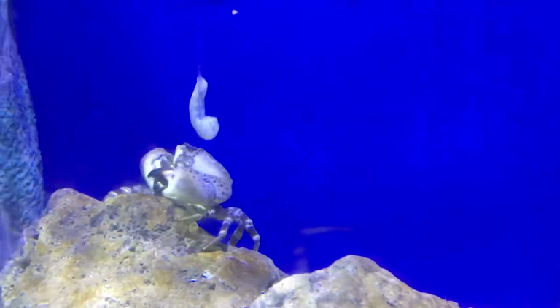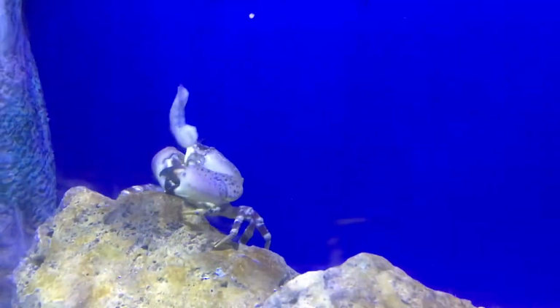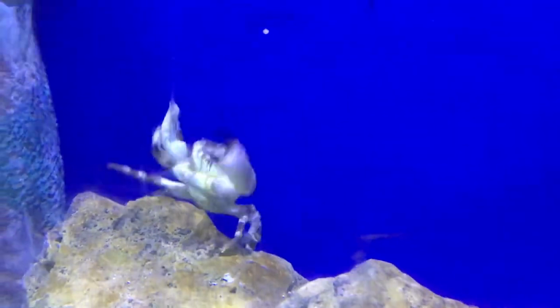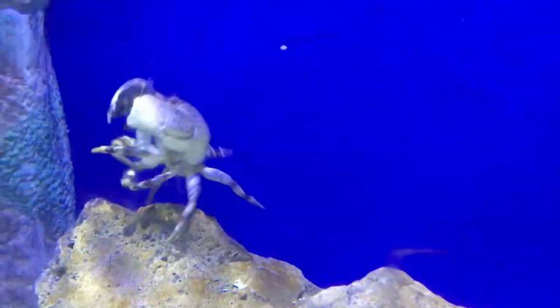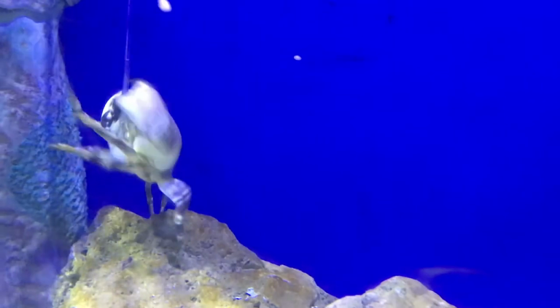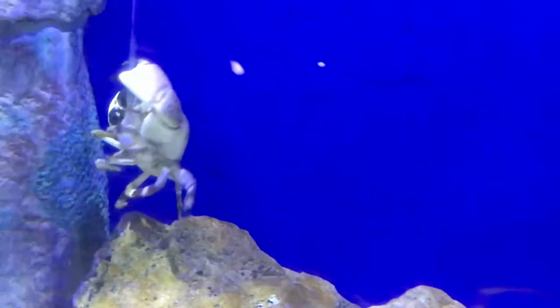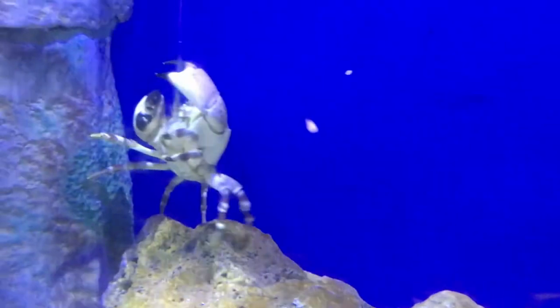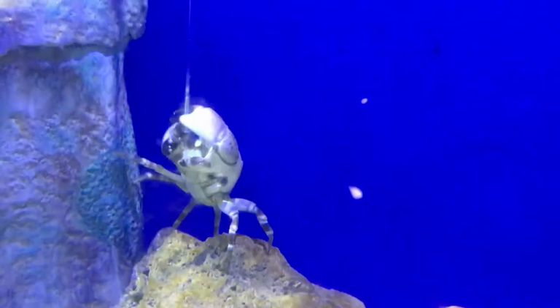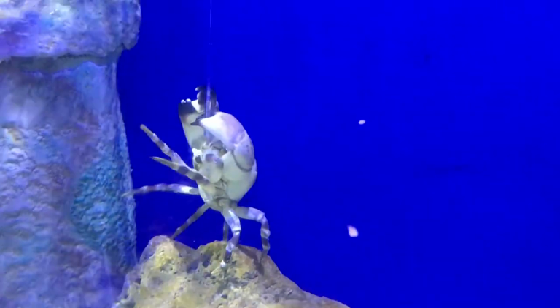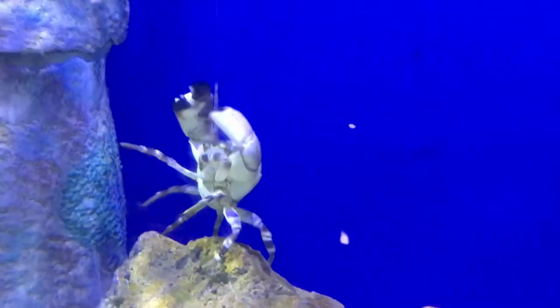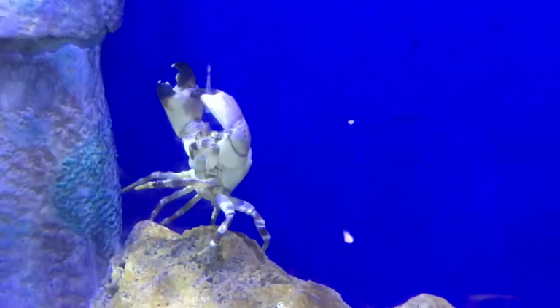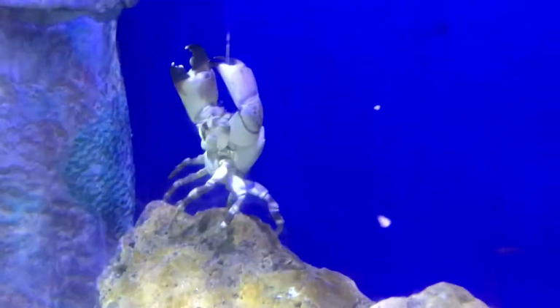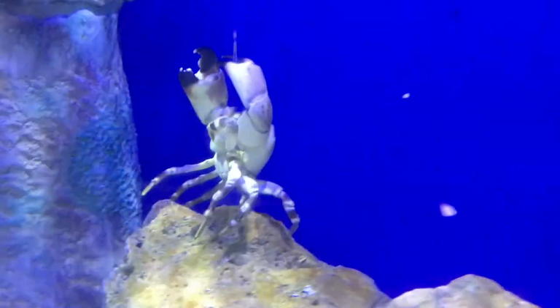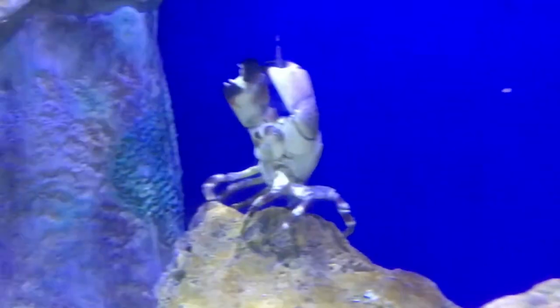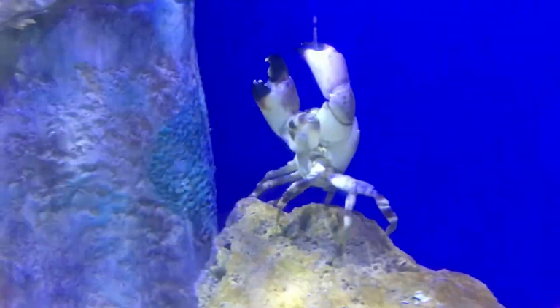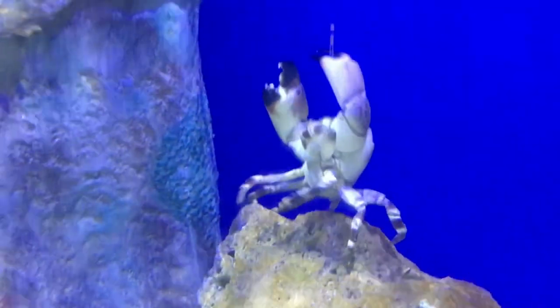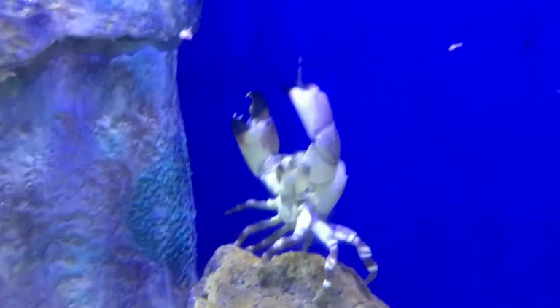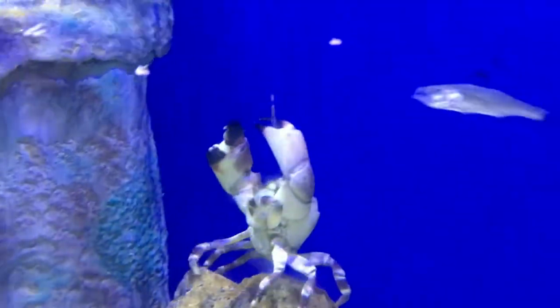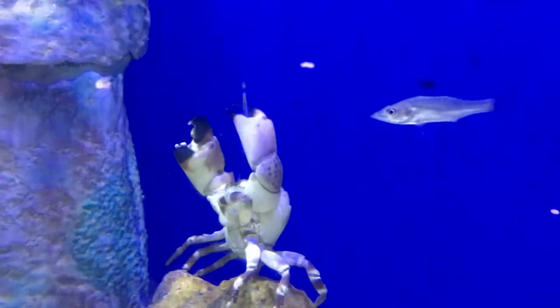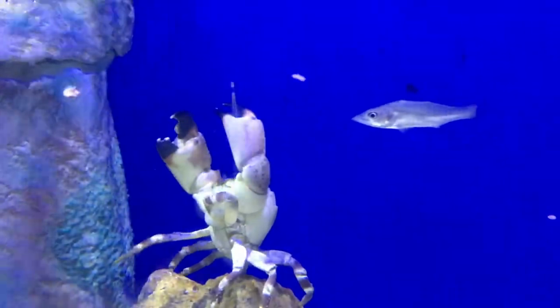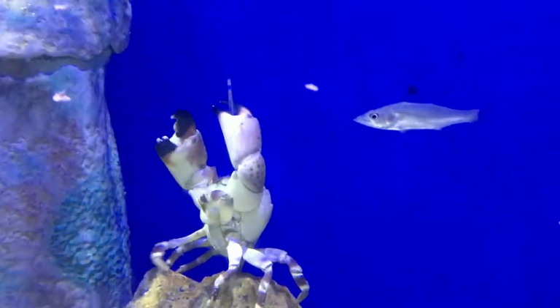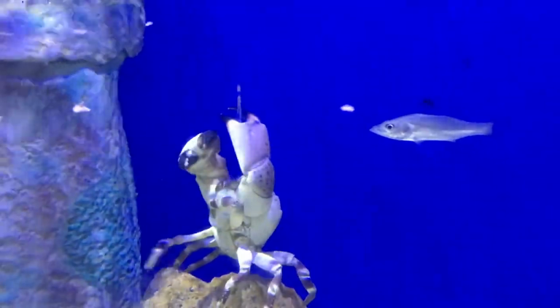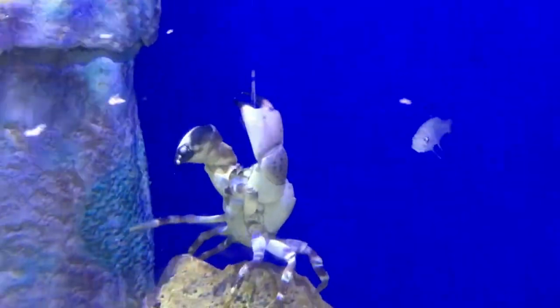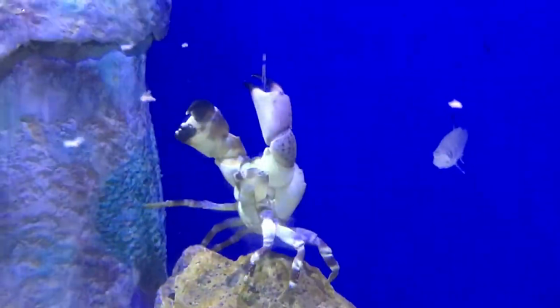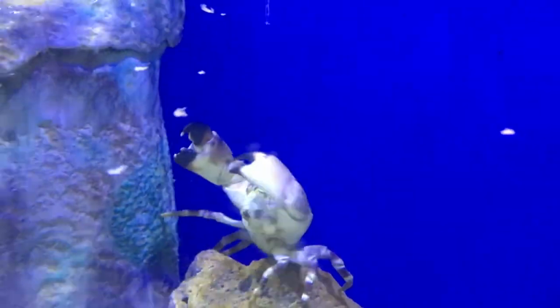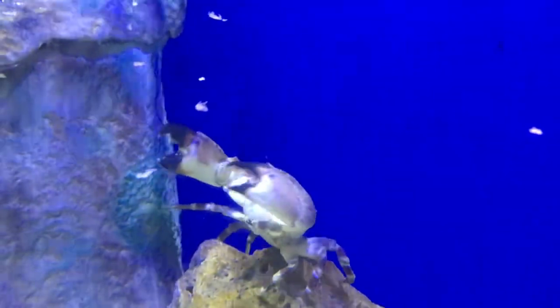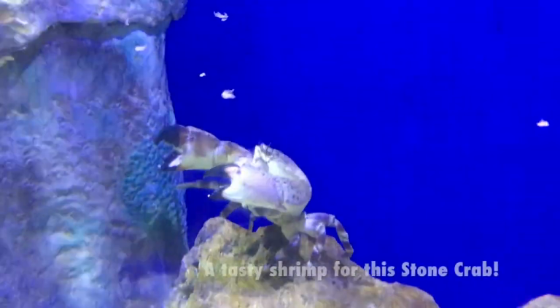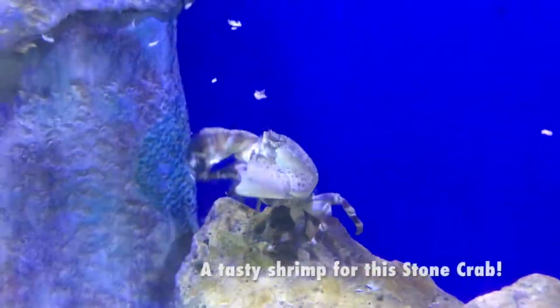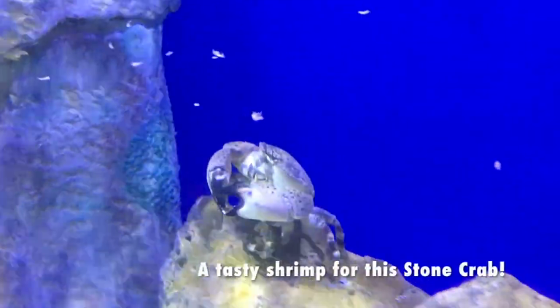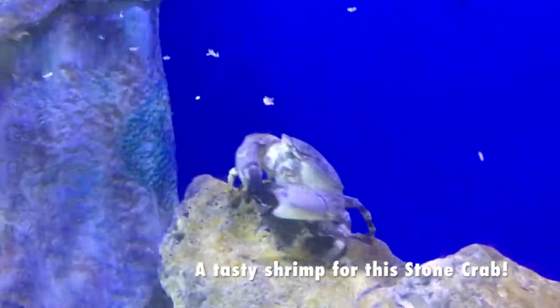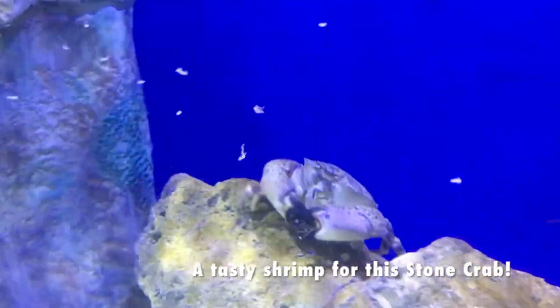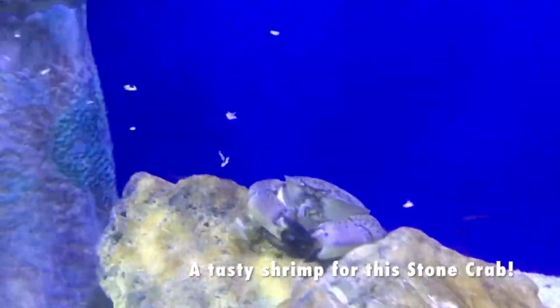So what do crabs eat? They are omnivores, or most of them are. They can eat both plant matter and meat matter, meaning they can eat shrimp or fish and they can also eat algae and other plants.